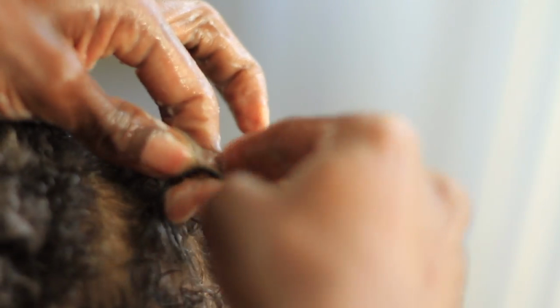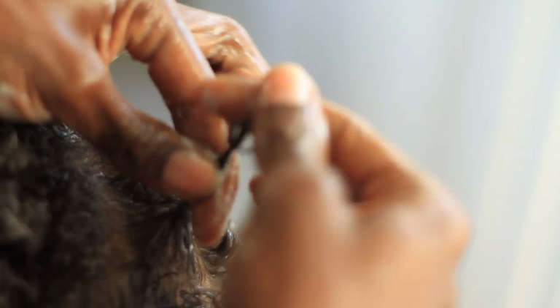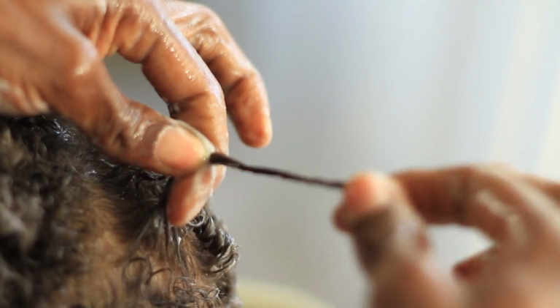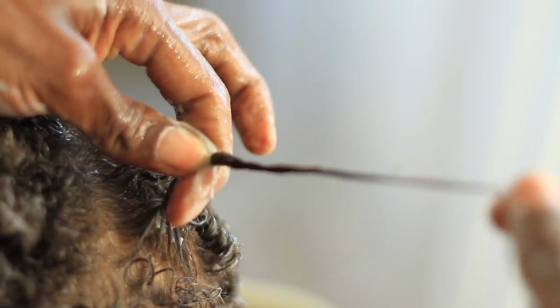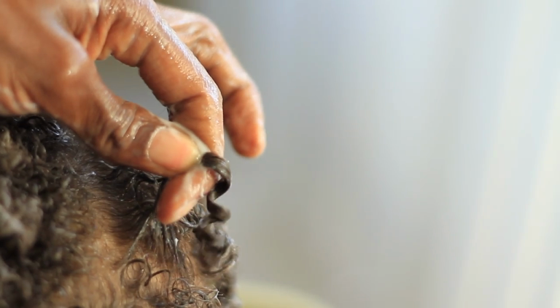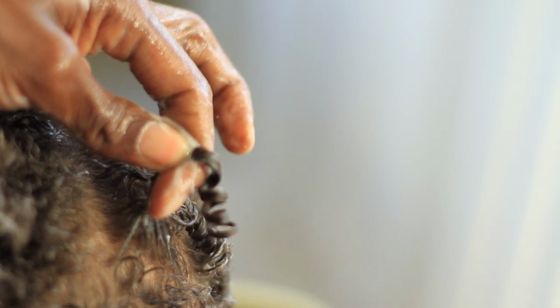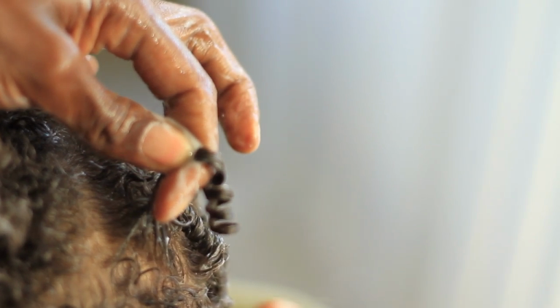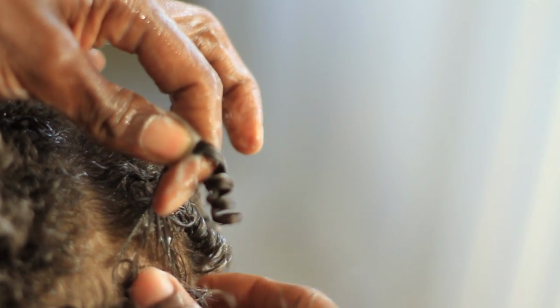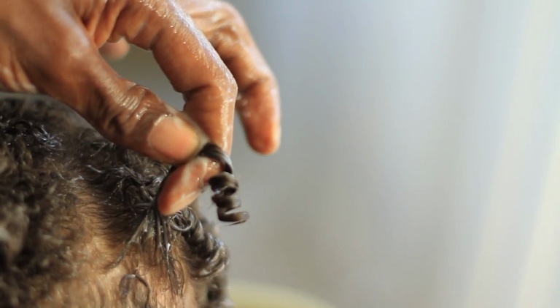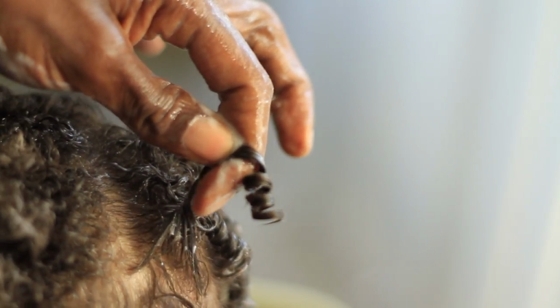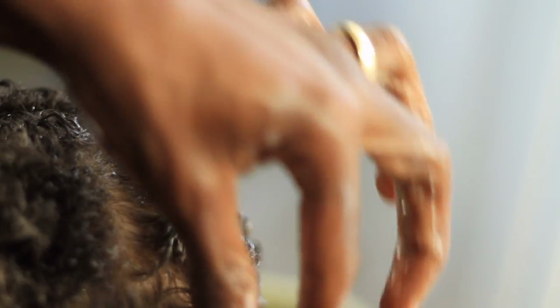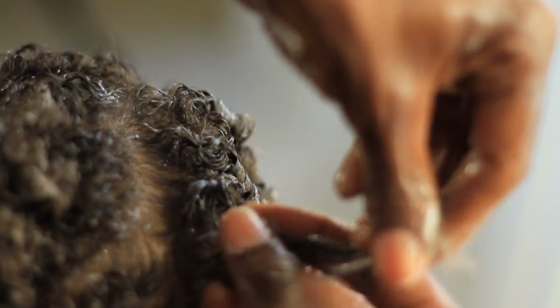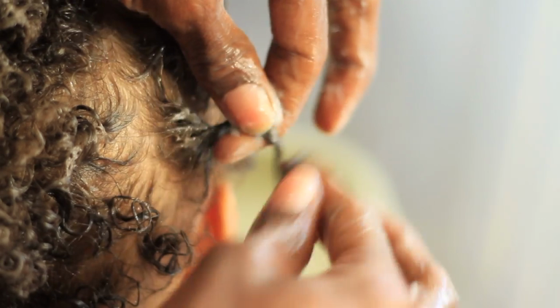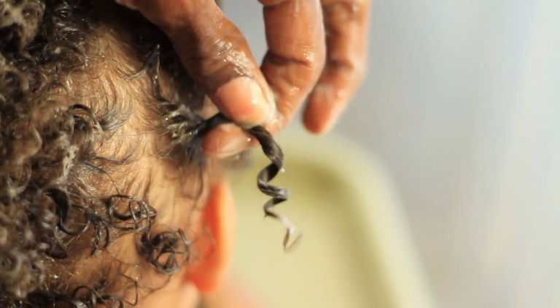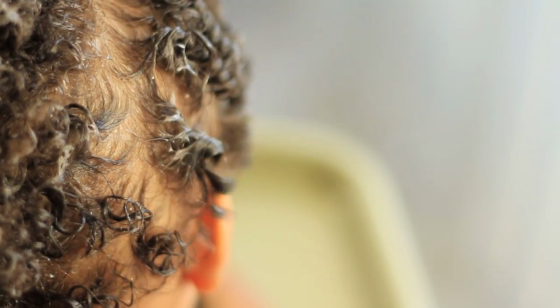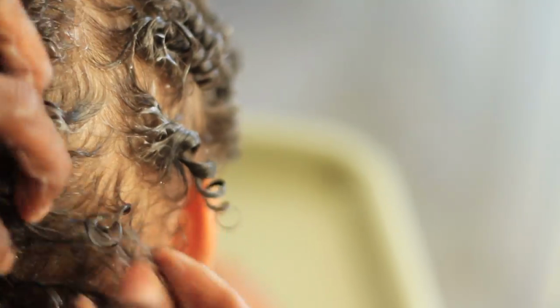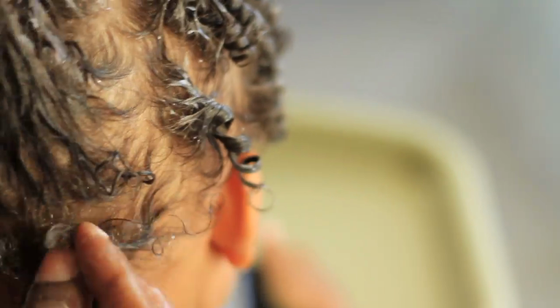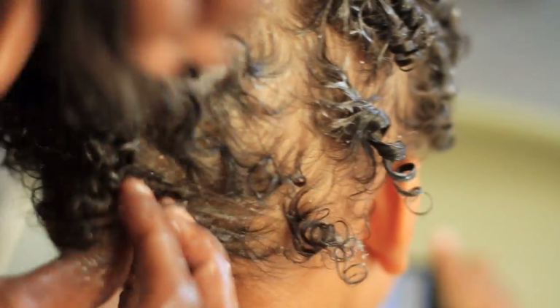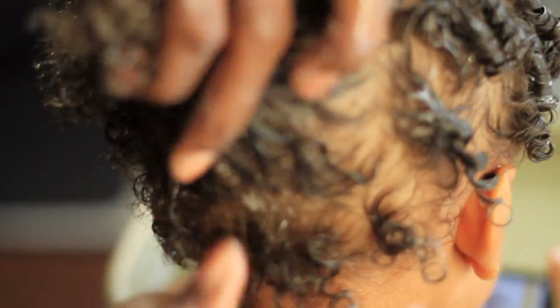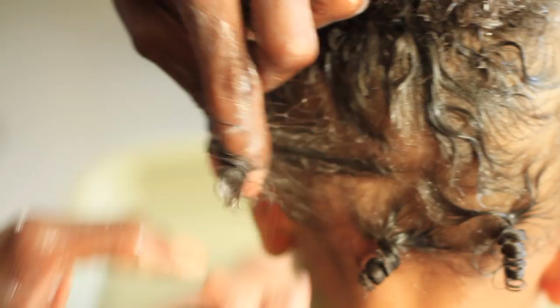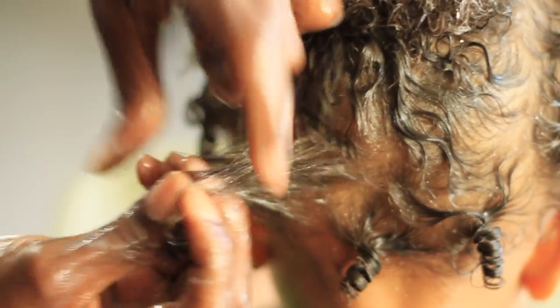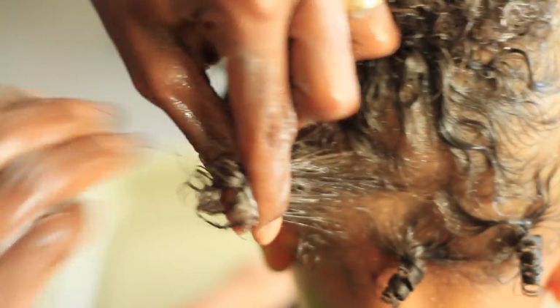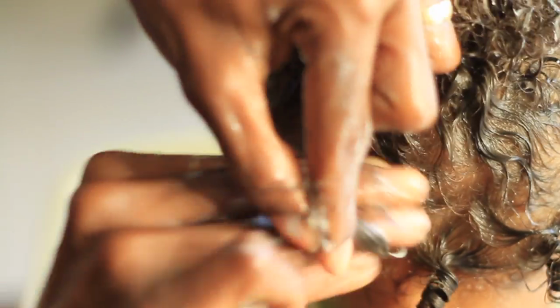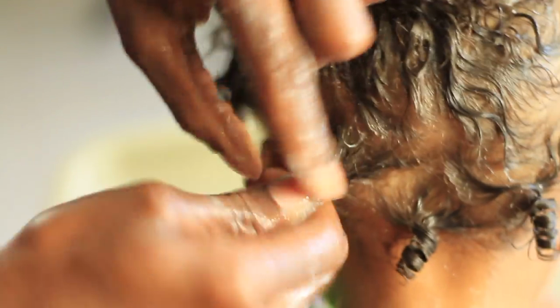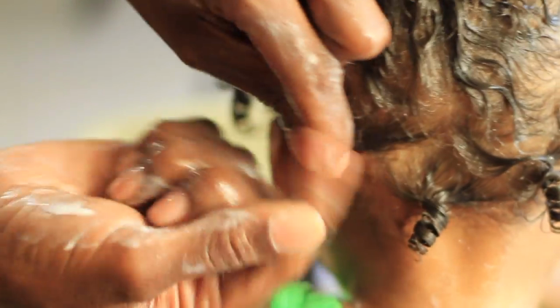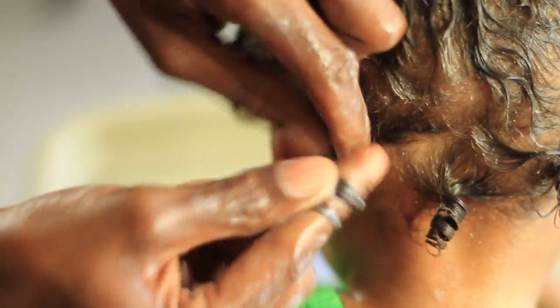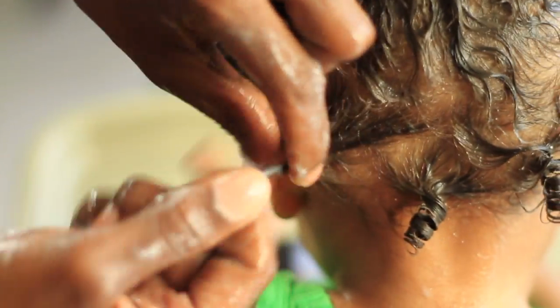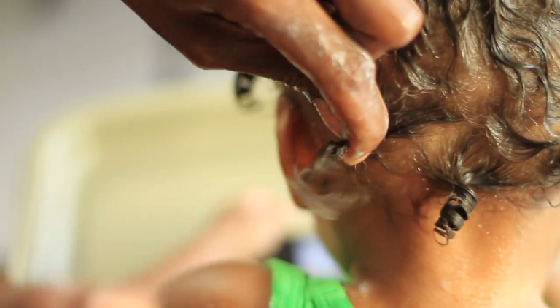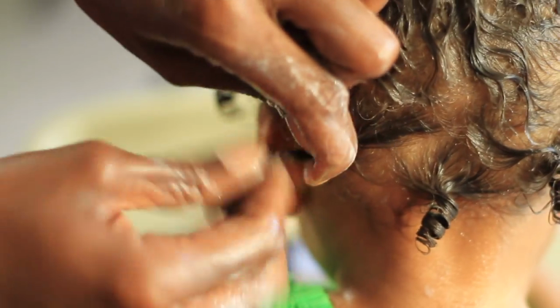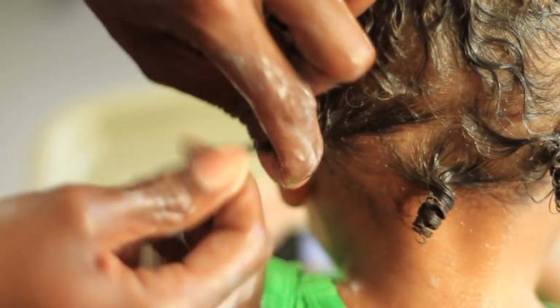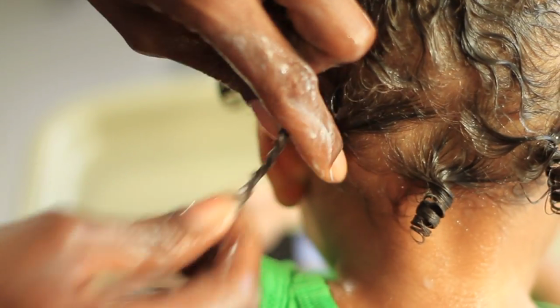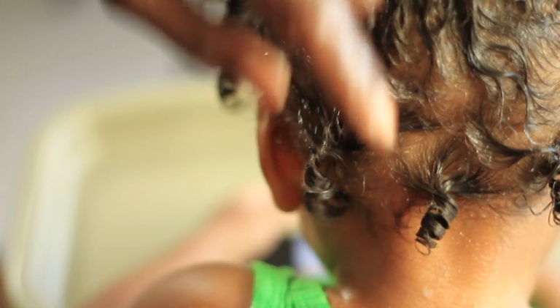I really like styling his hair like this because it's so simple, it's very quick and easy to do, and it lasts up to three days without having to re-moisturize or anything. This is pretty much his go-to hairstyle.